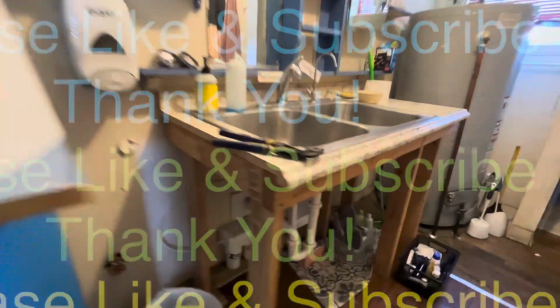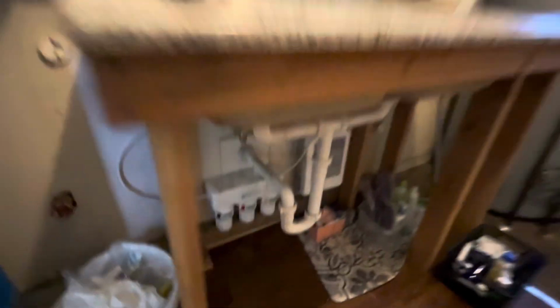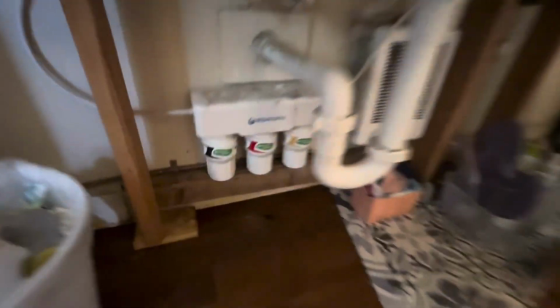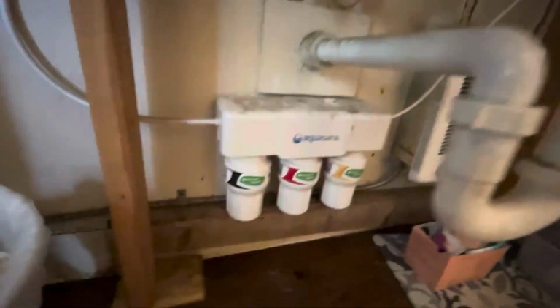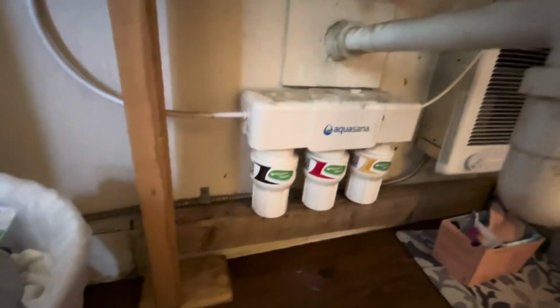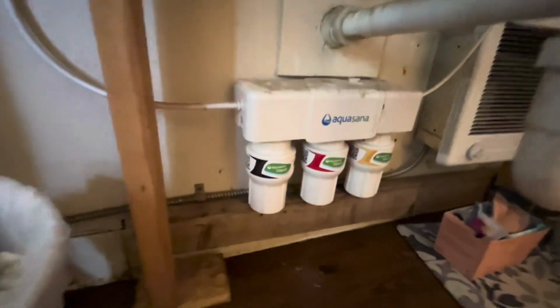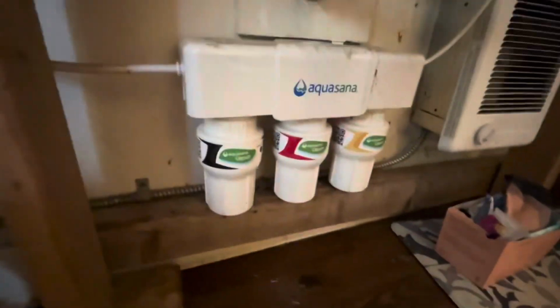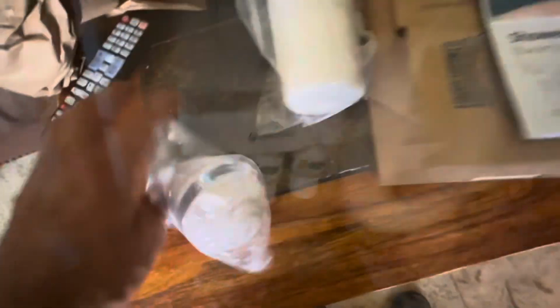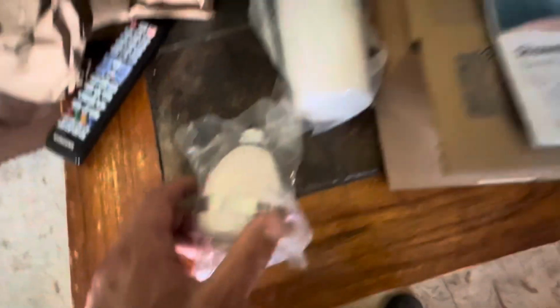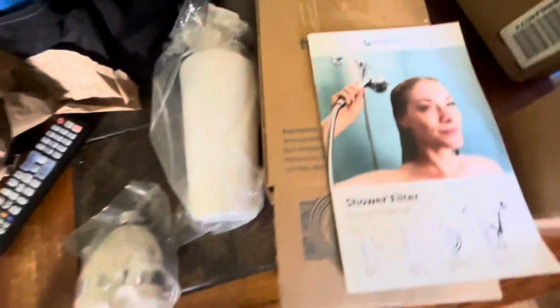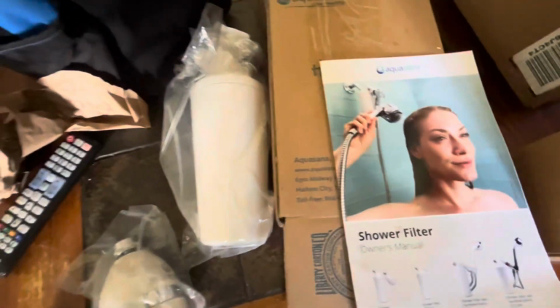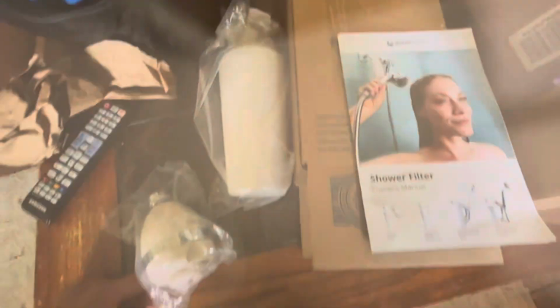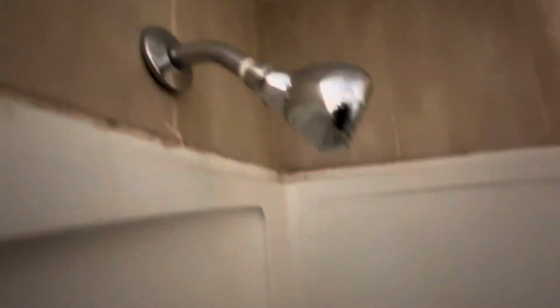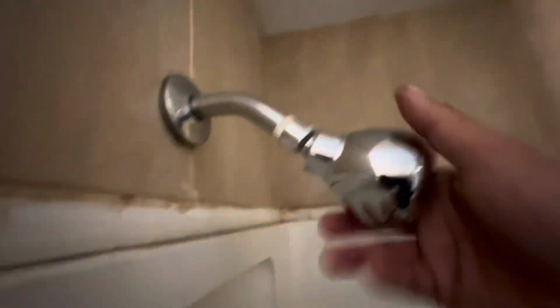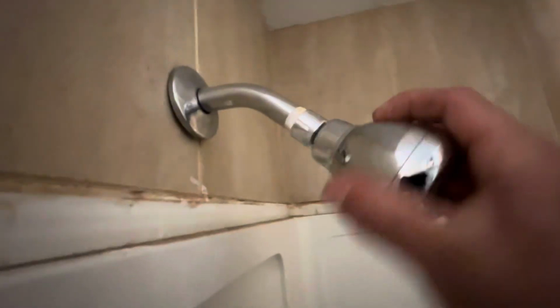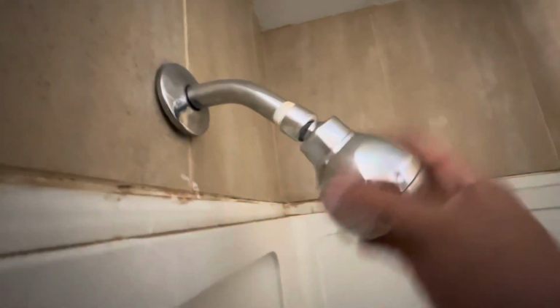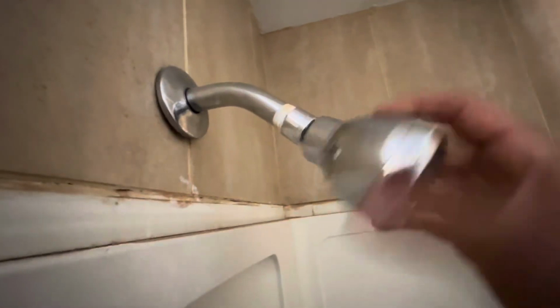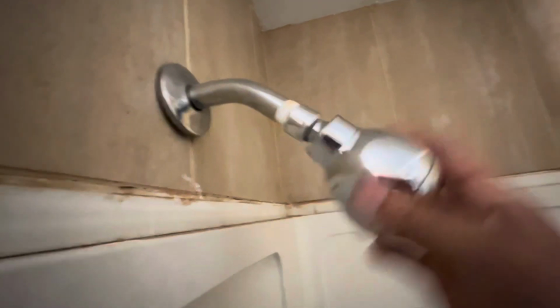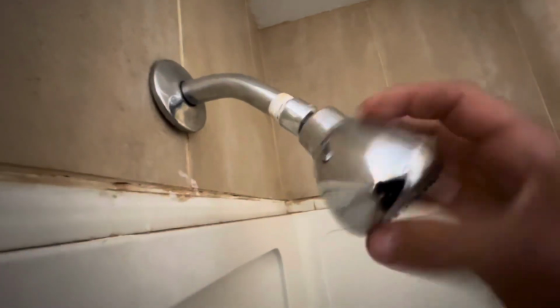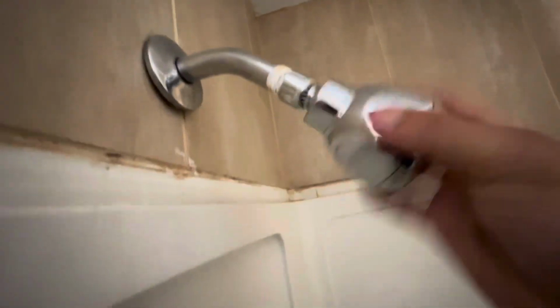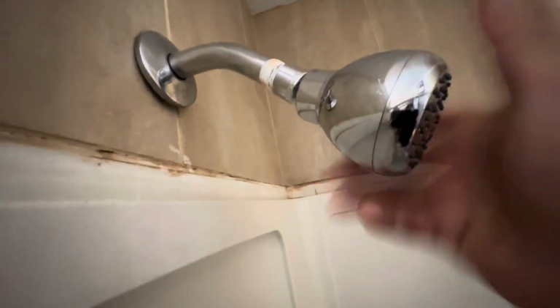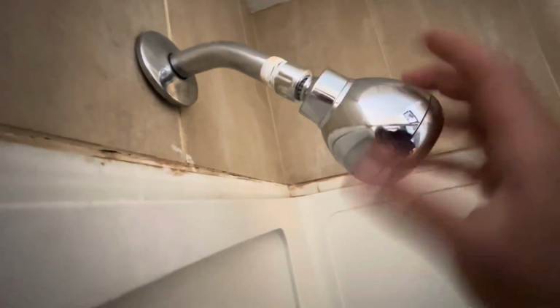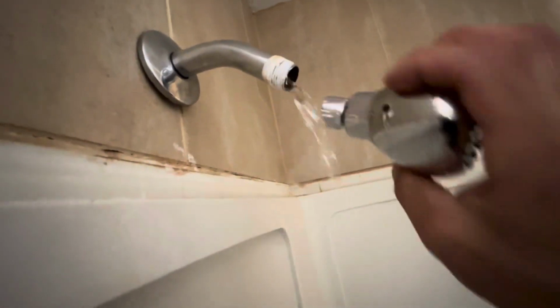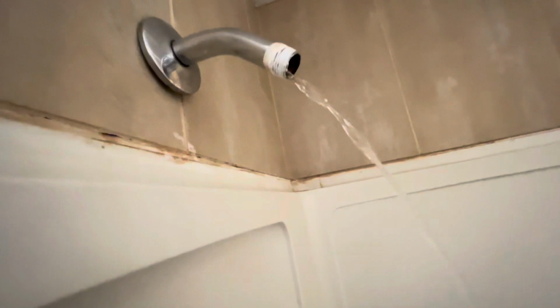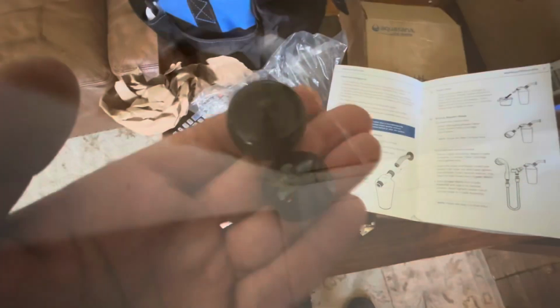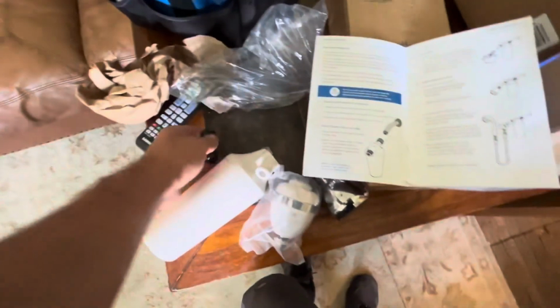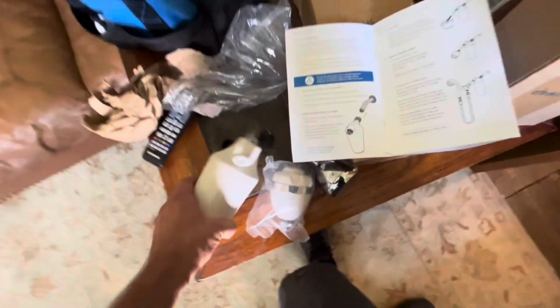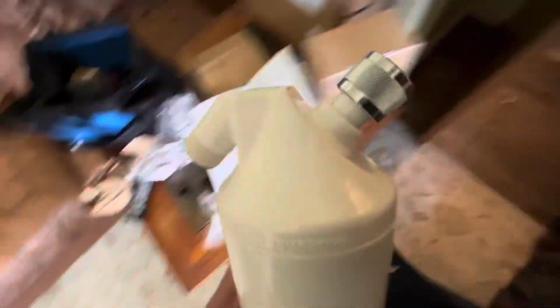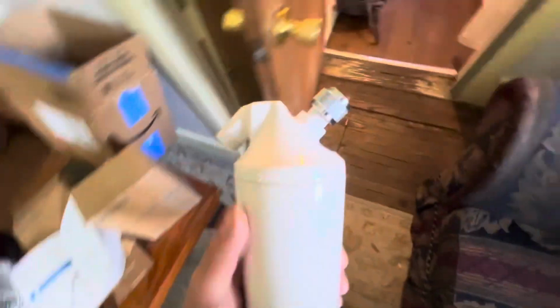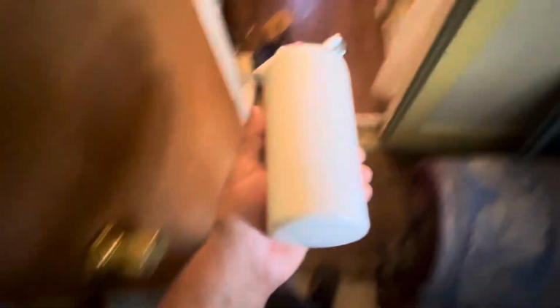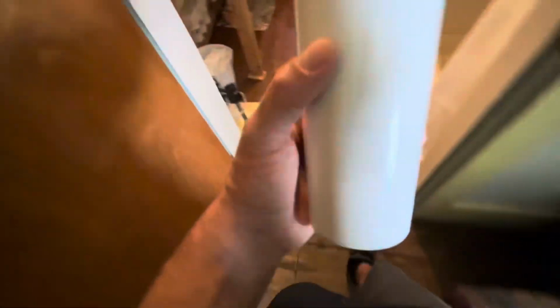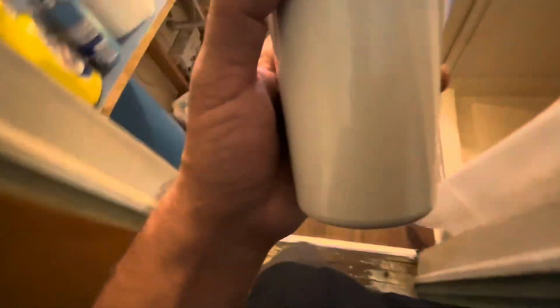The house that I'm working on has one of these Aquasana triple phase water filters for the sink, and I'm going to install a similar Aquasana product for the shower filter. This water comes off well water and it helps to reduce the contaminants that make it through.